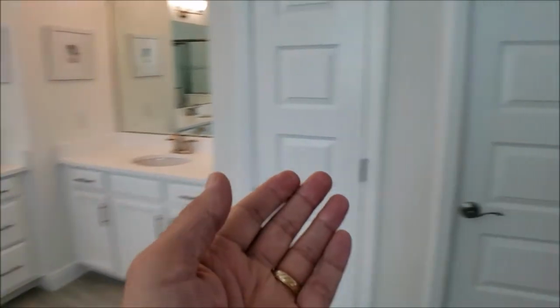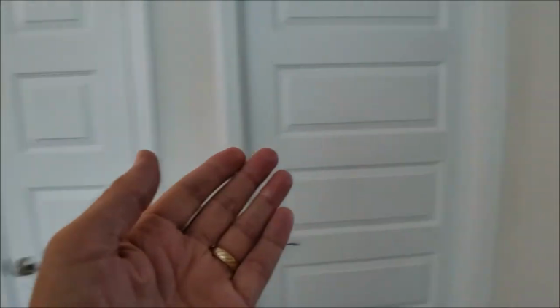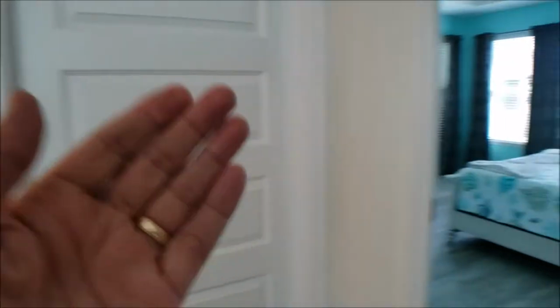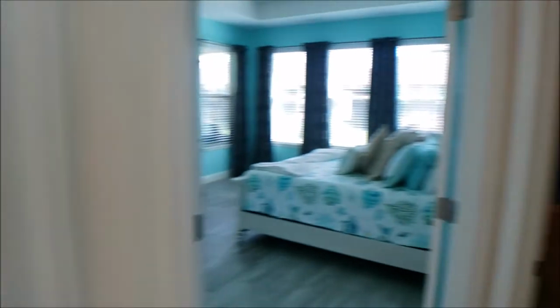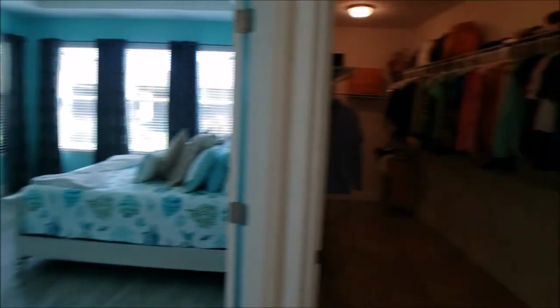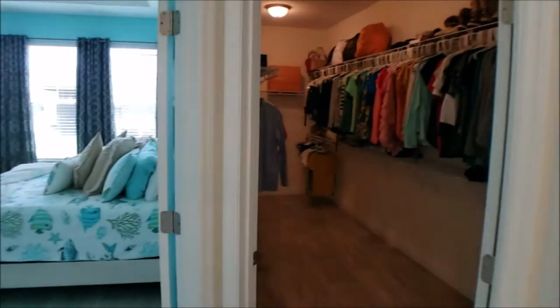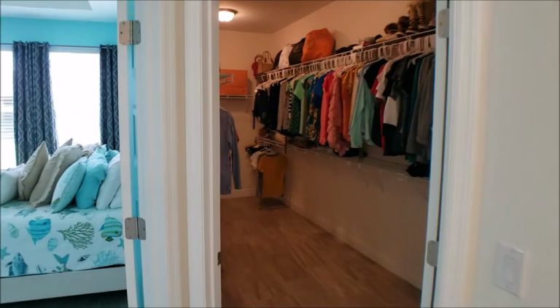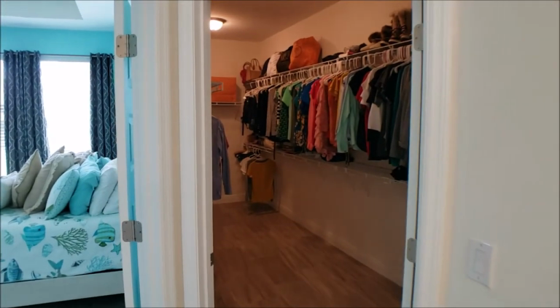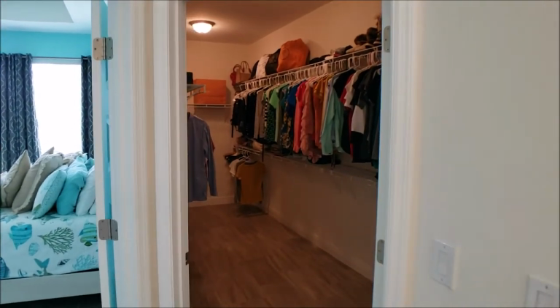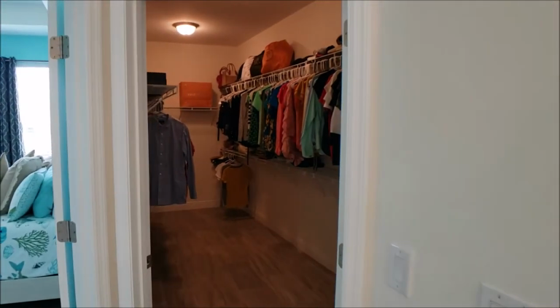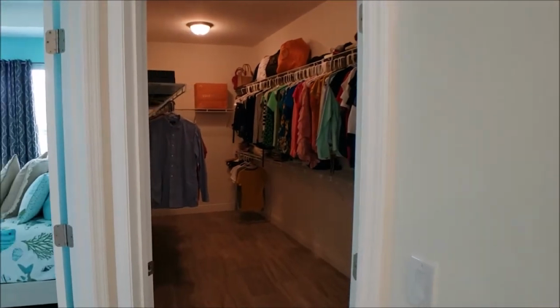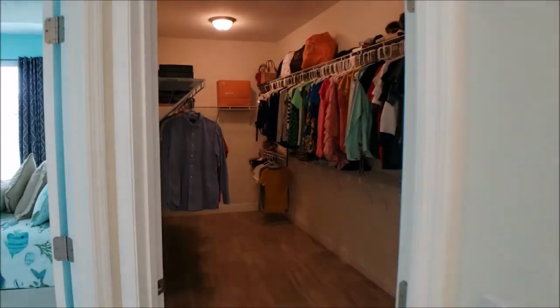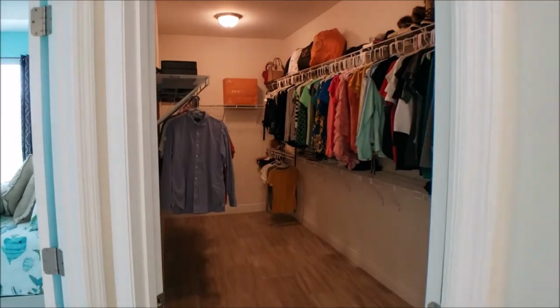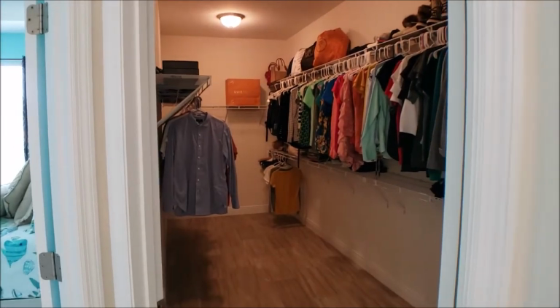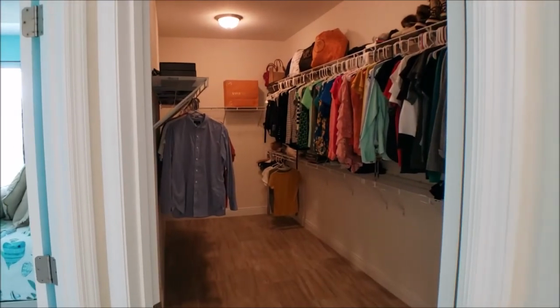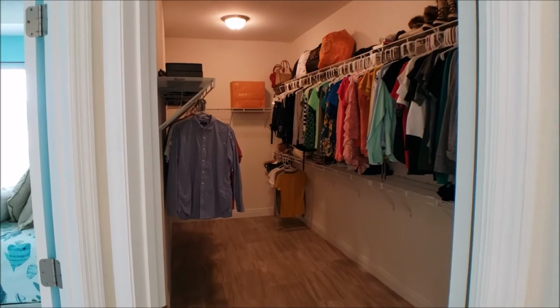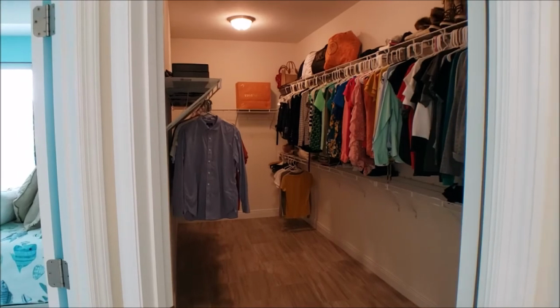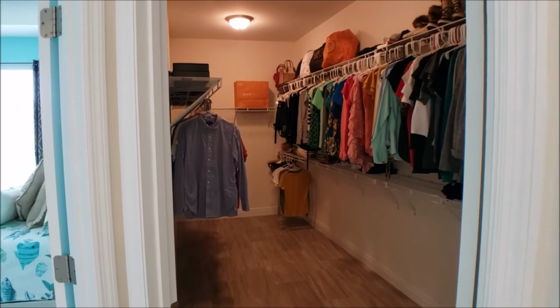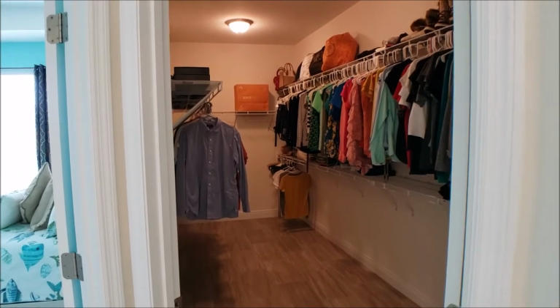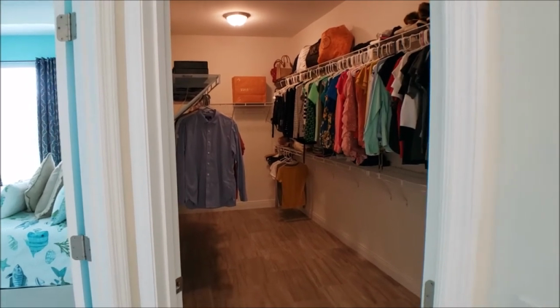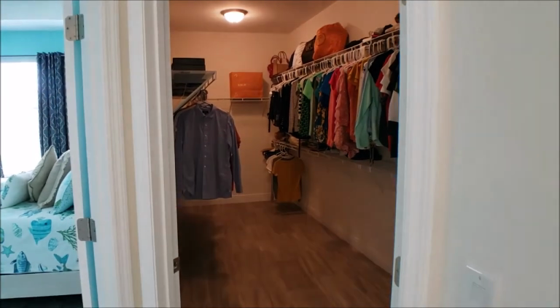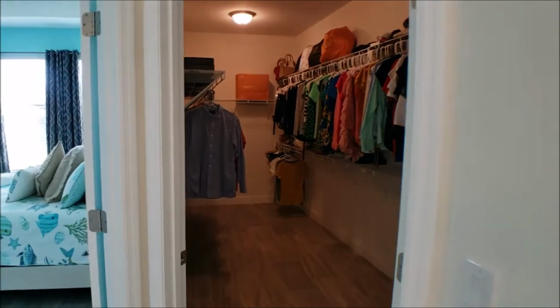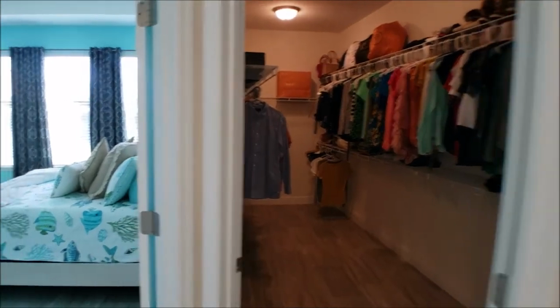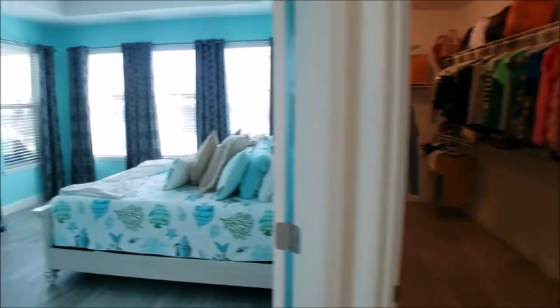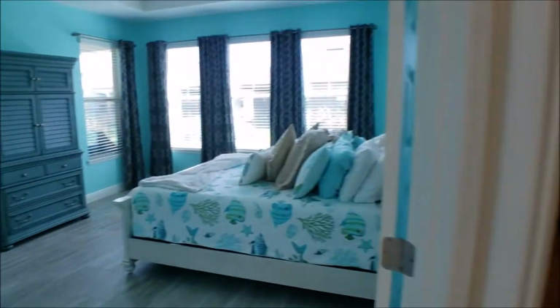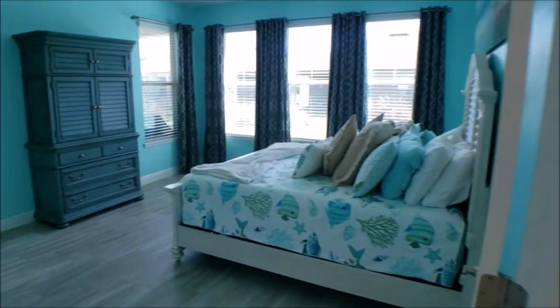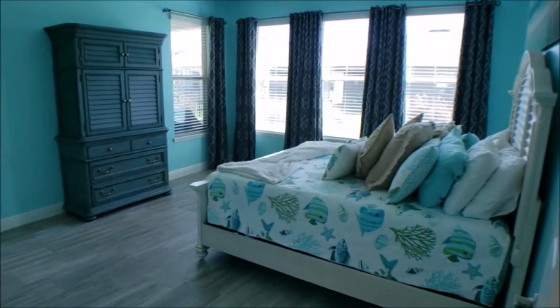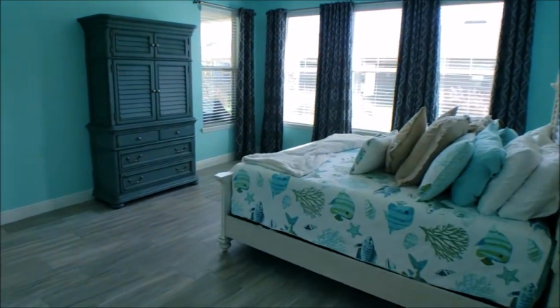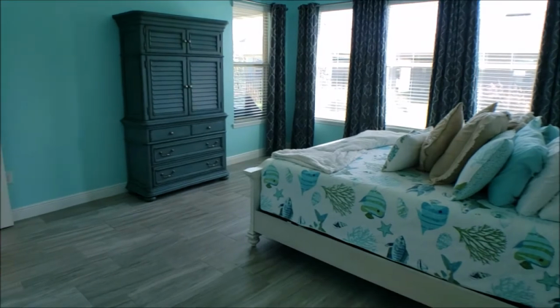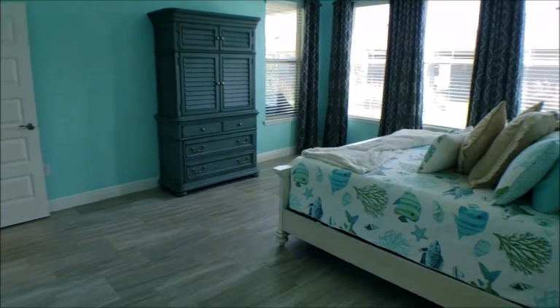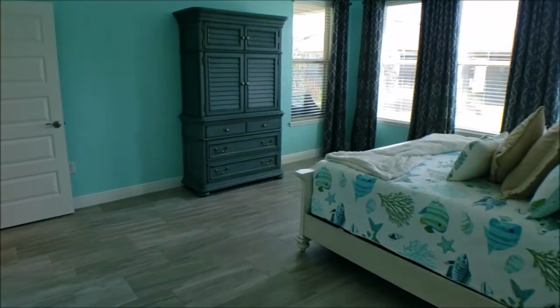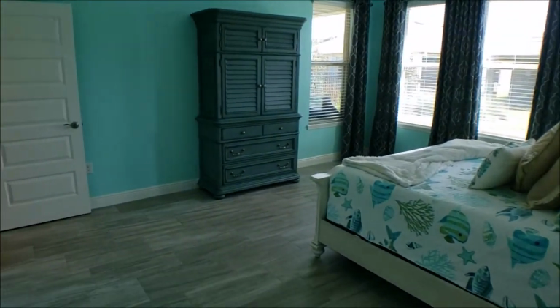The closet — I hope you can see it — is gigantic and fantastic. Let's go upstairs and check it out. But hang on, let's have a look at another master suite area first.